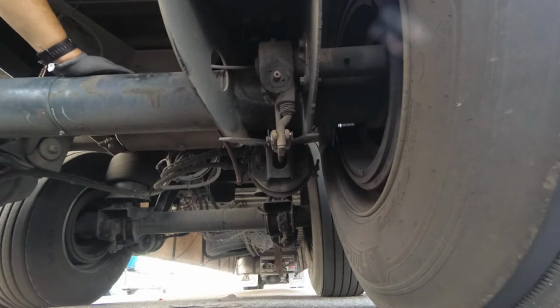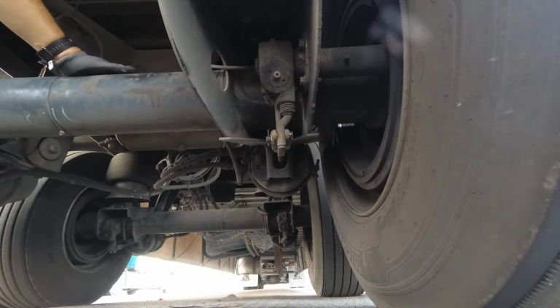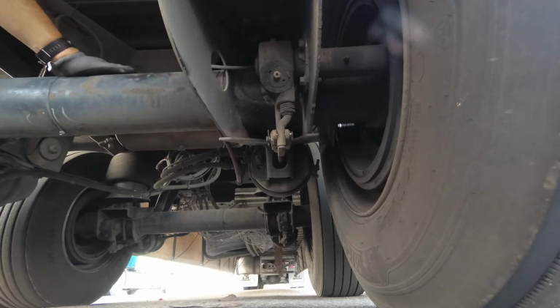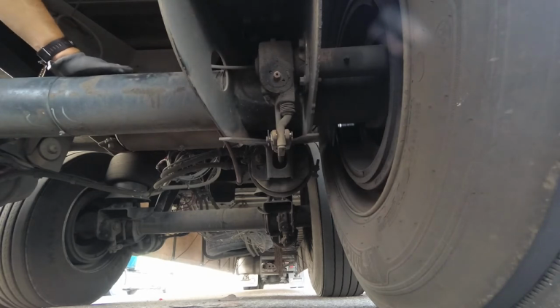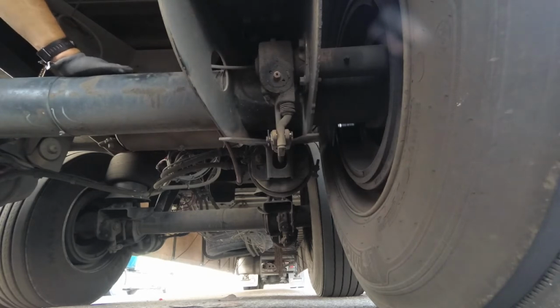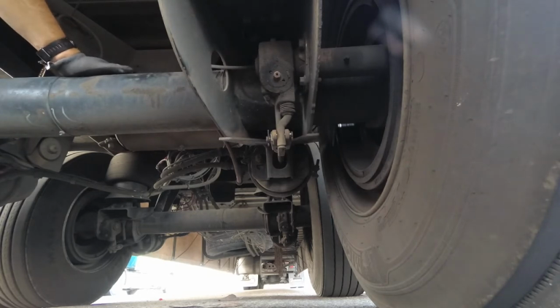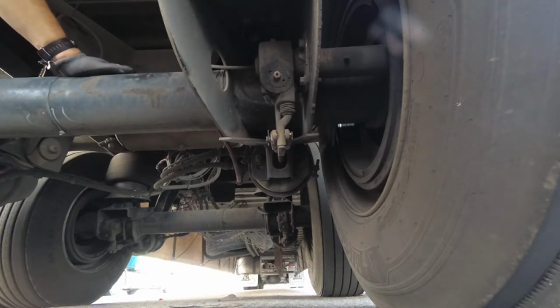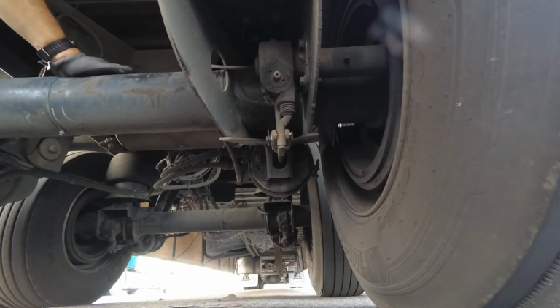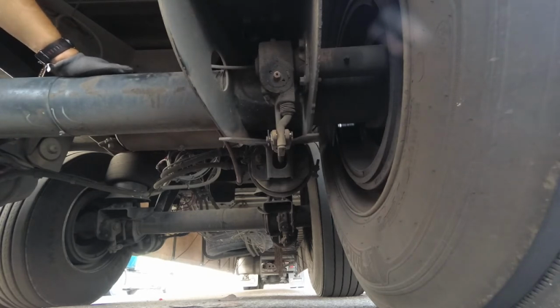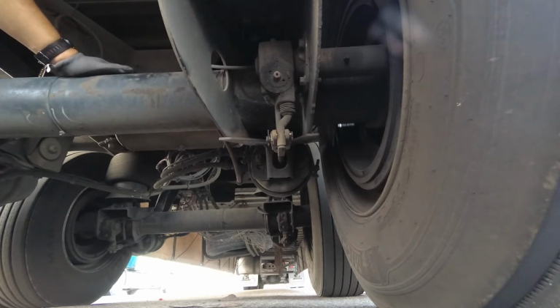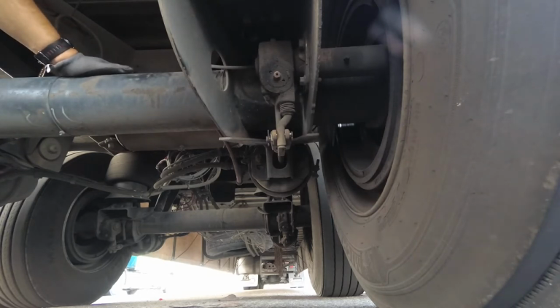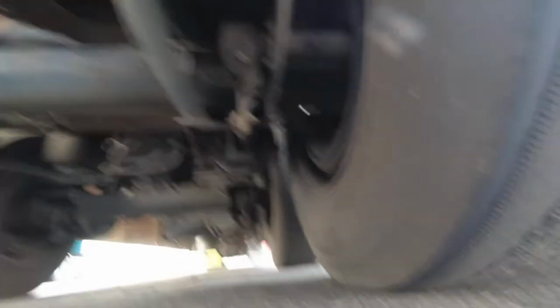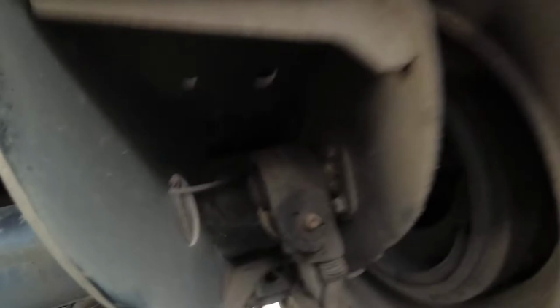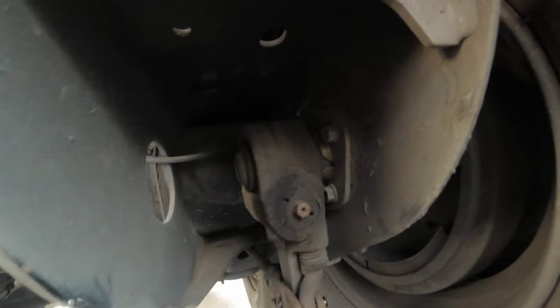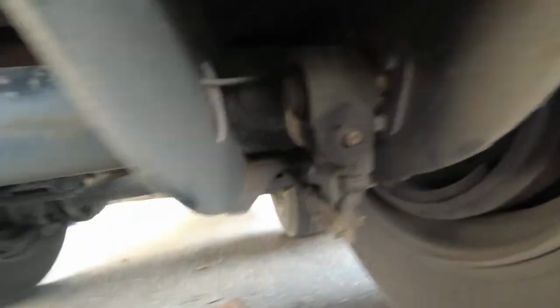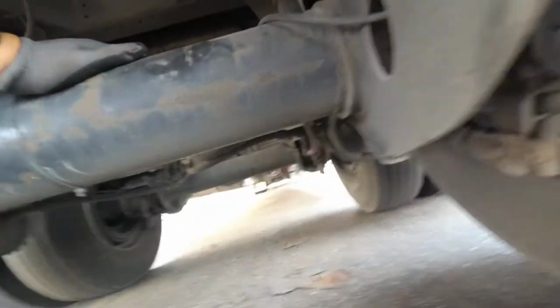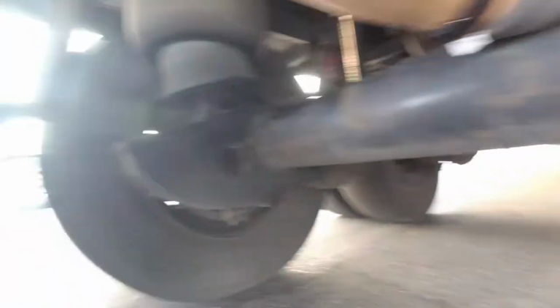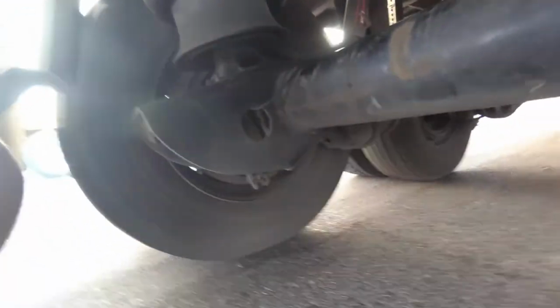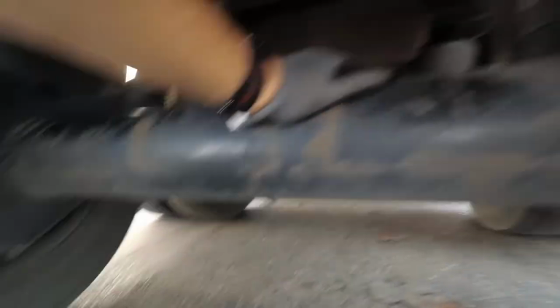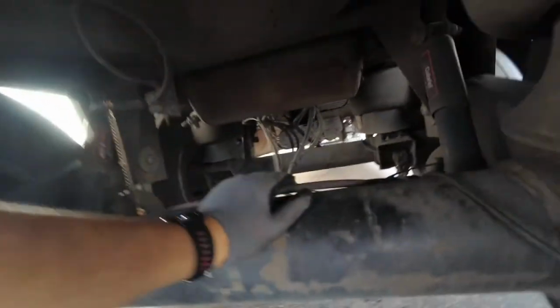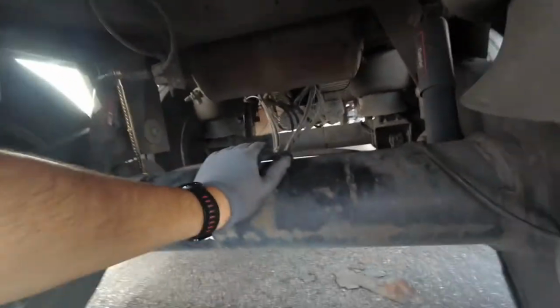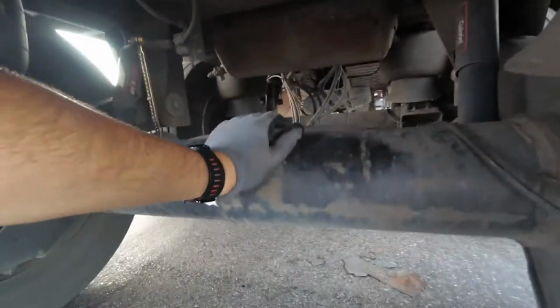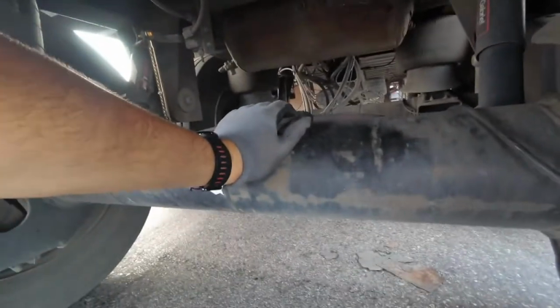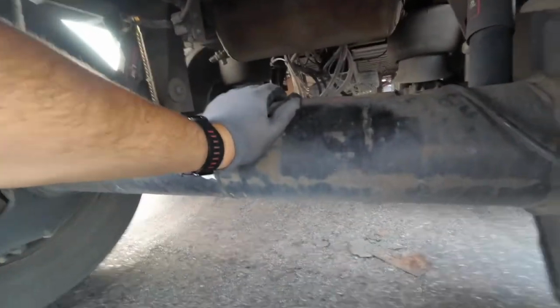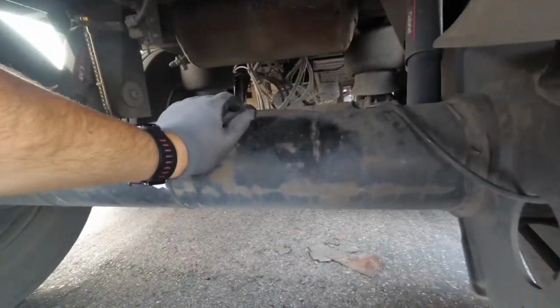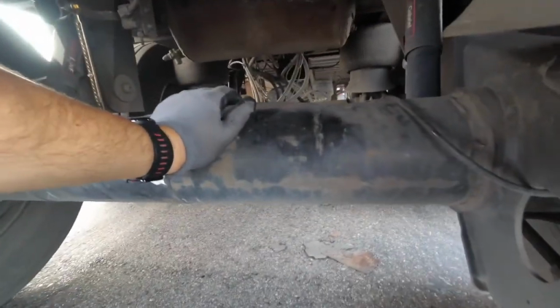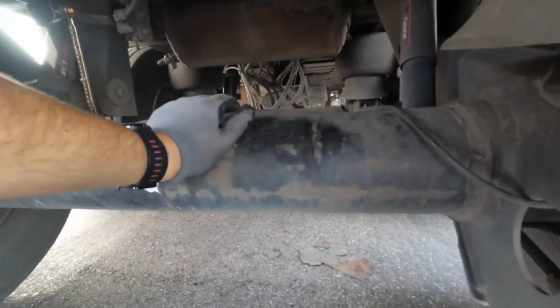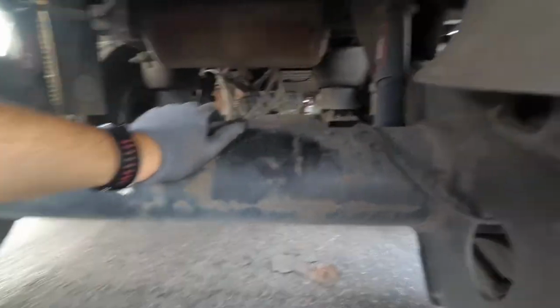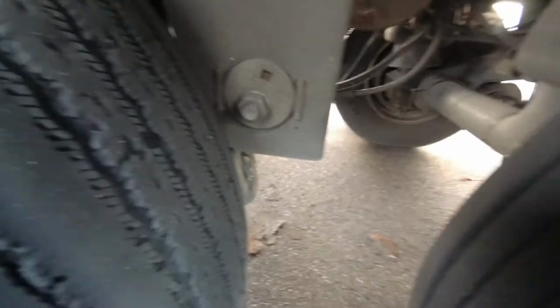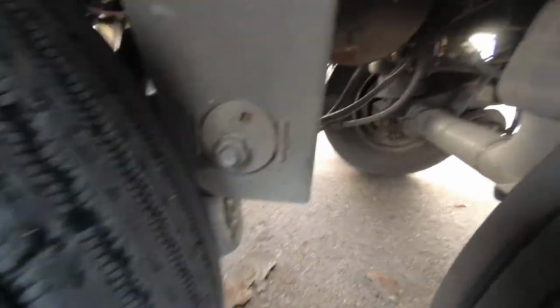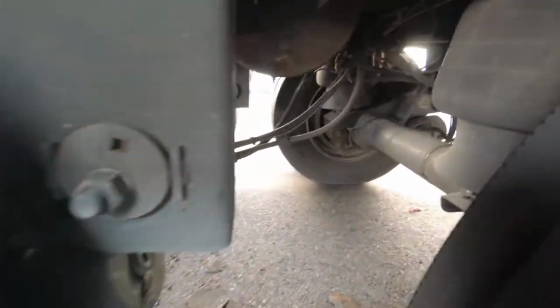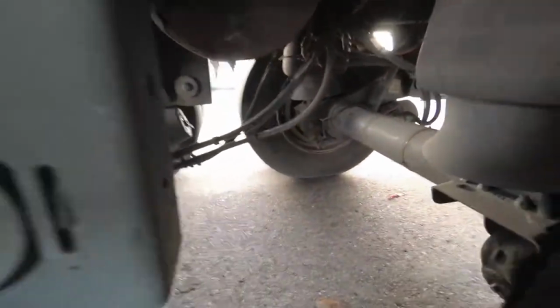That's it — it's good to go. You have this adjustment at all four tires of the trailer. I'm right now at the back.